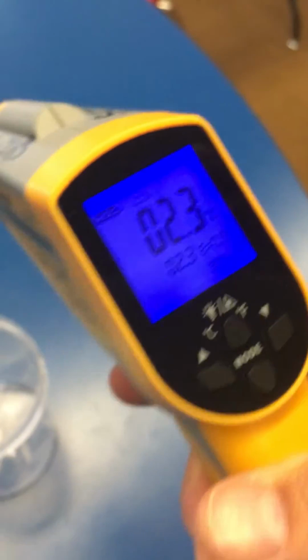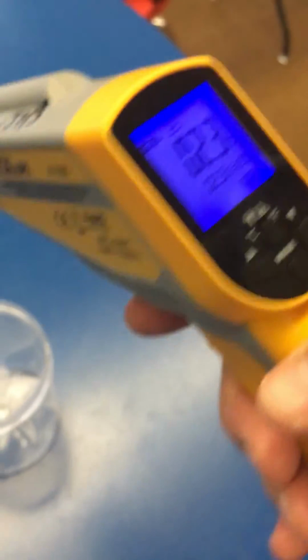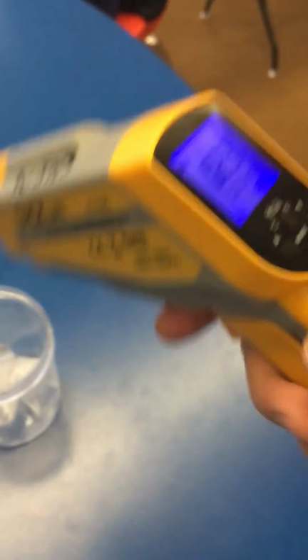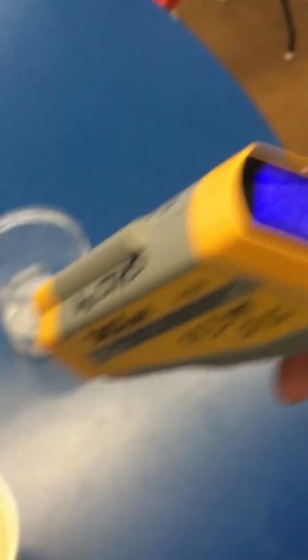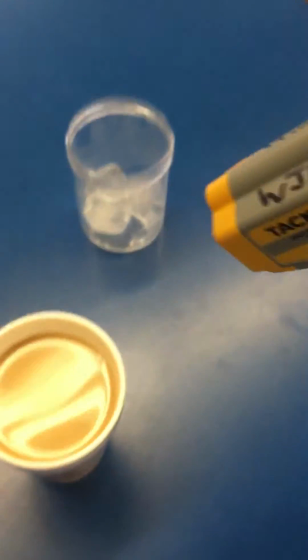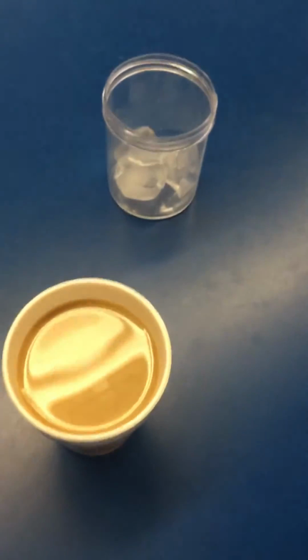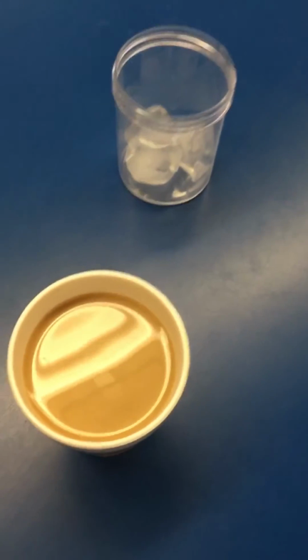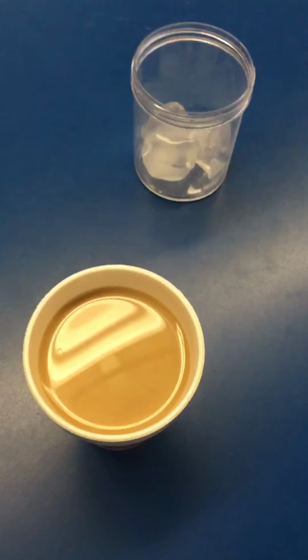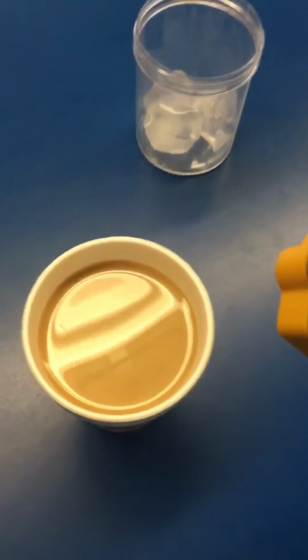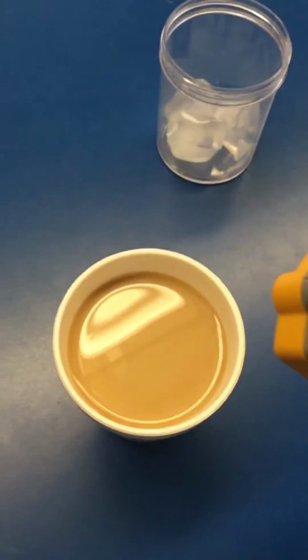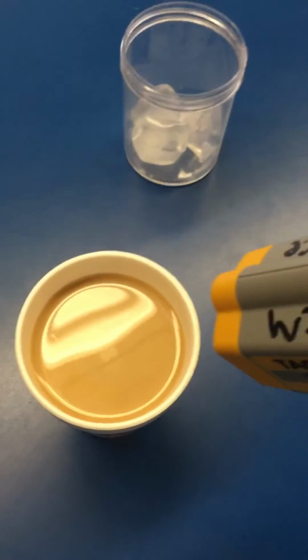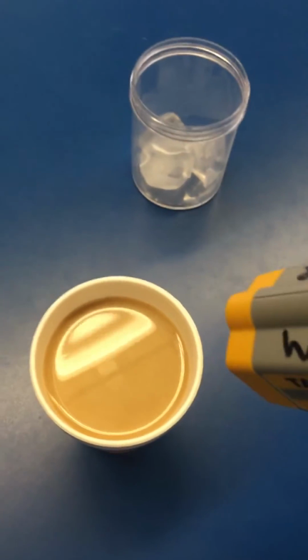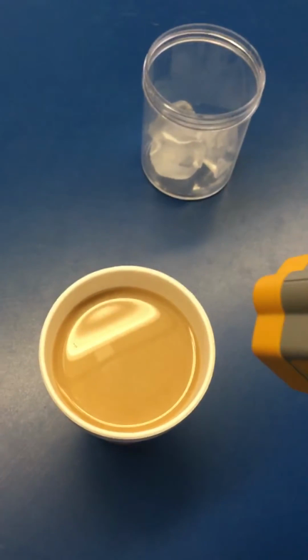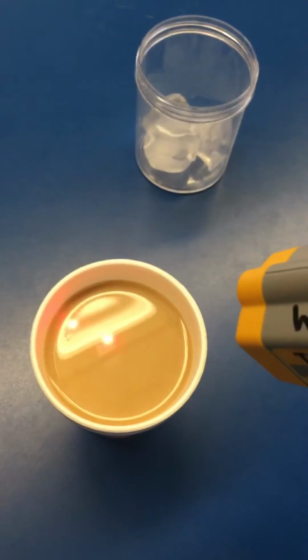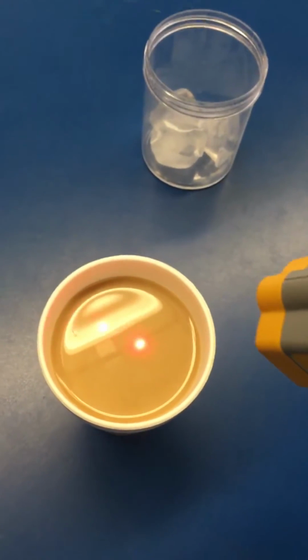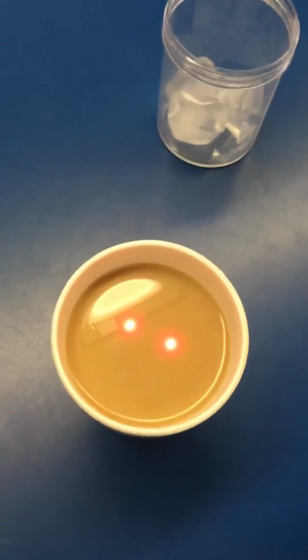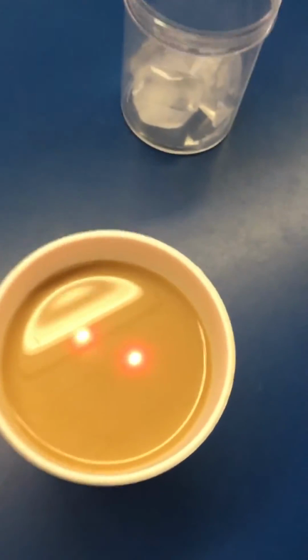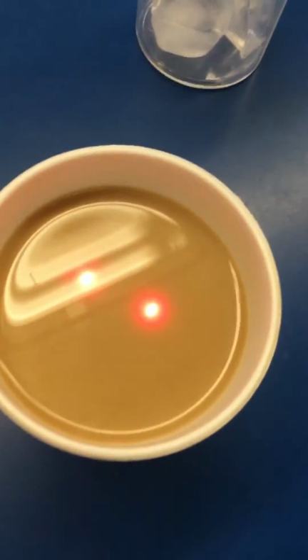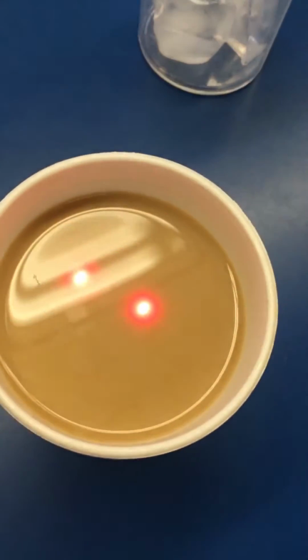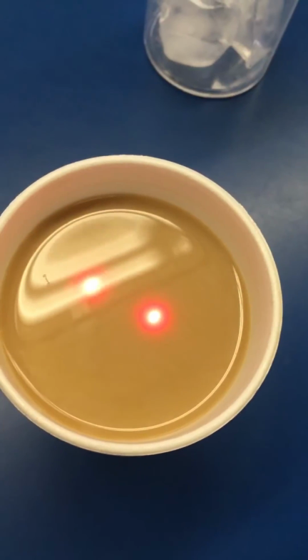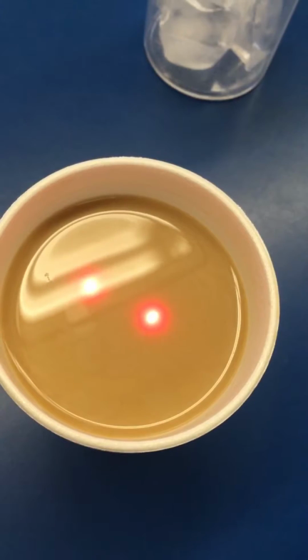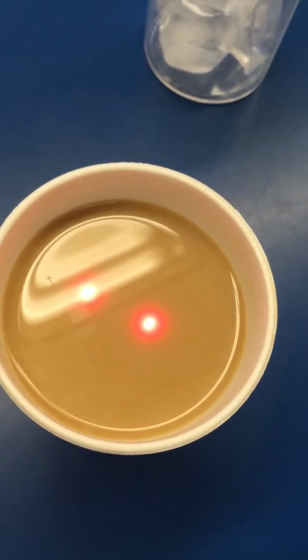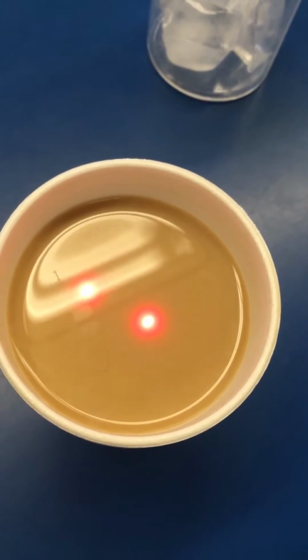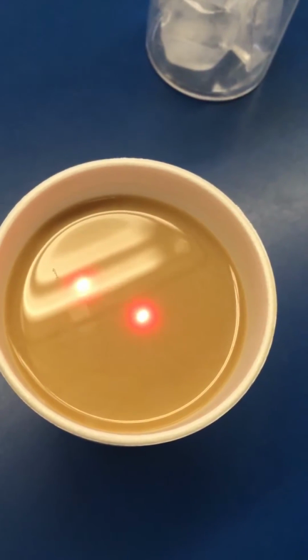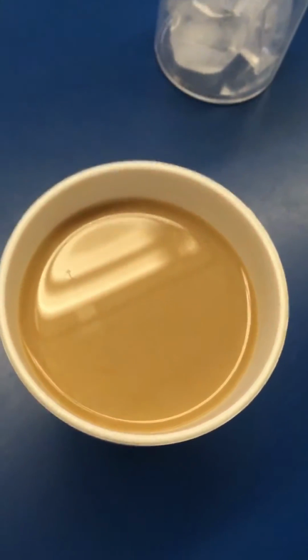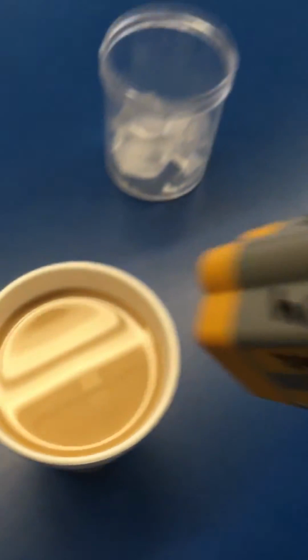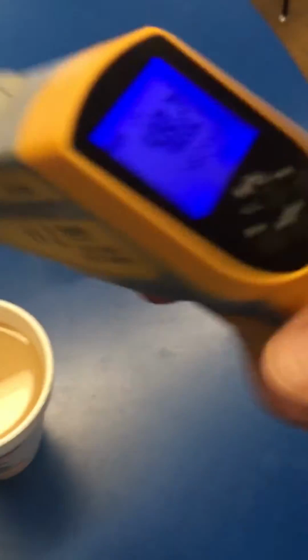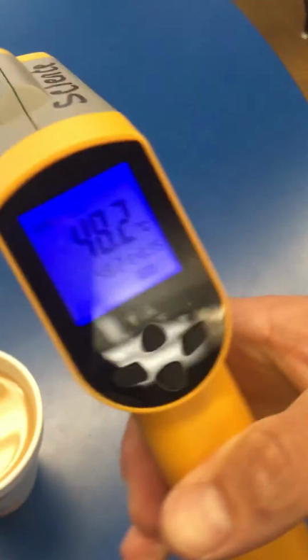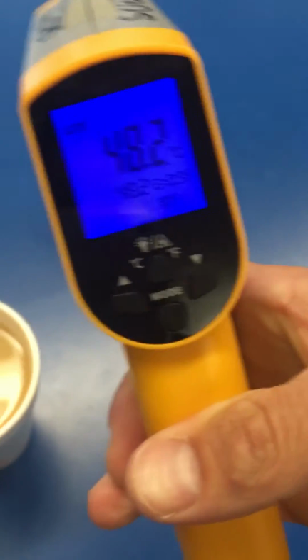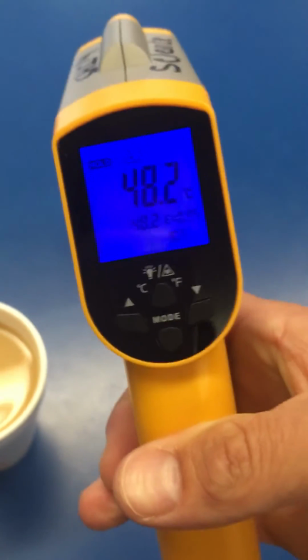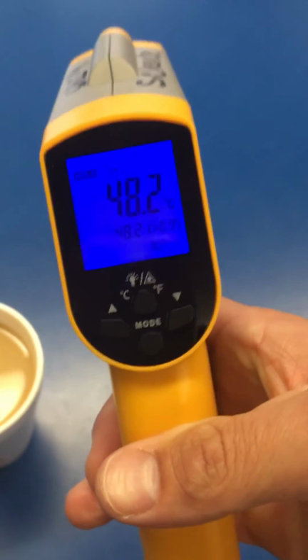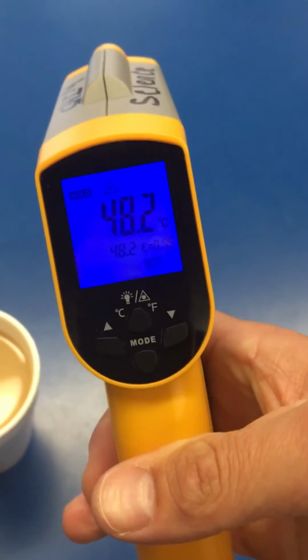Now we will do the same thing with the Dunkin Donuts coffee. Point the circle and you see the two red dots. Once you see the two red dots you can release the trigger, and you can see the temperature has been recorded.